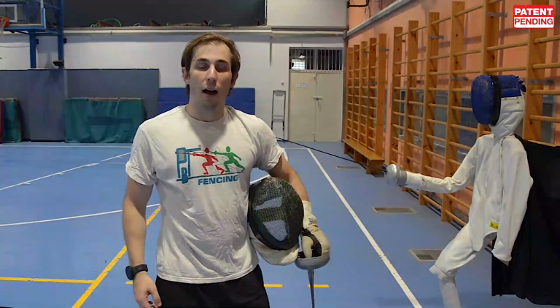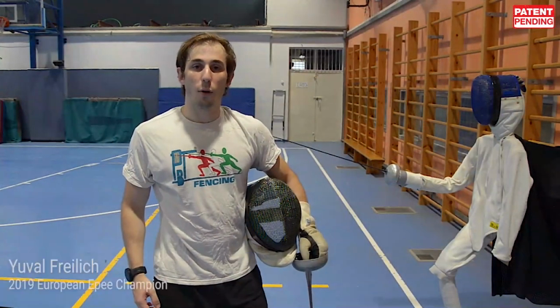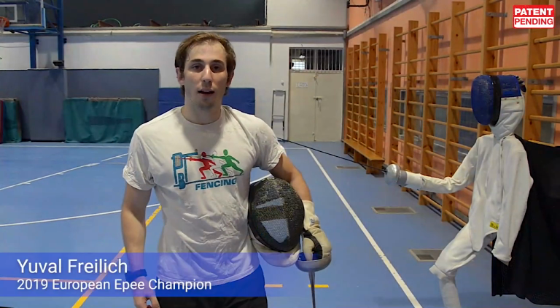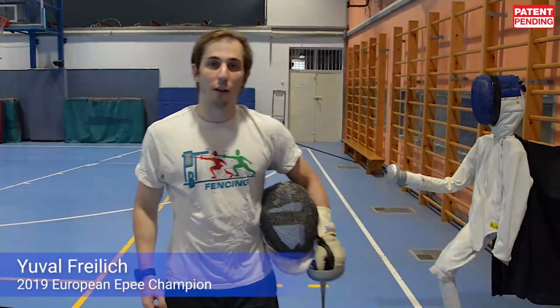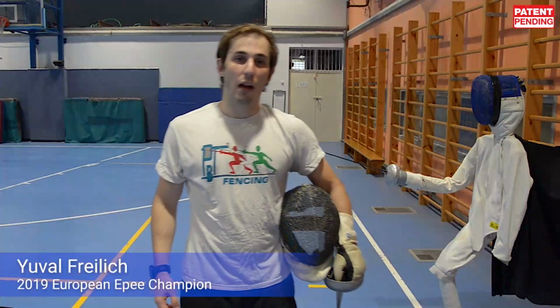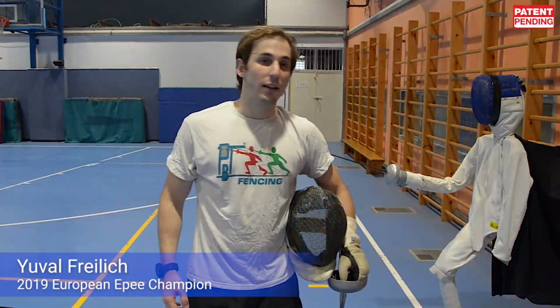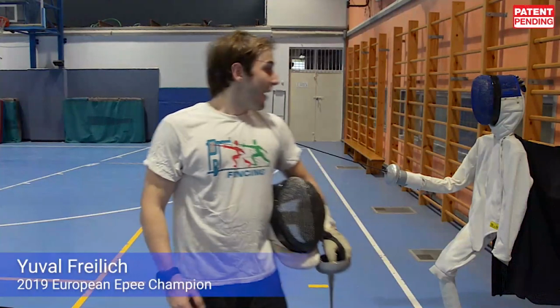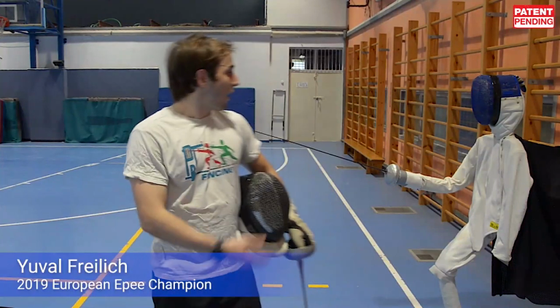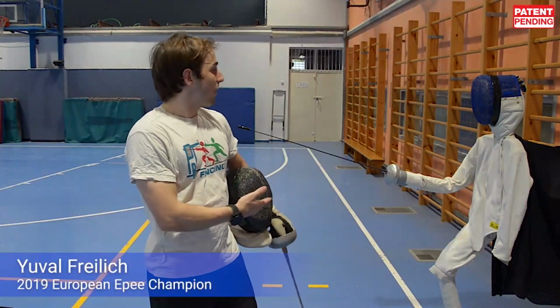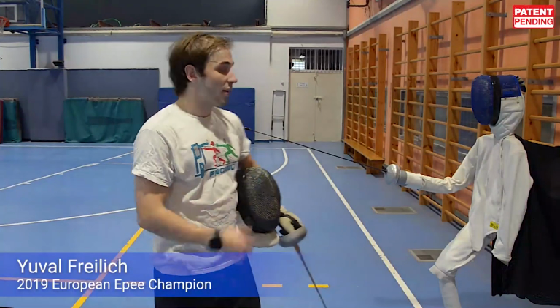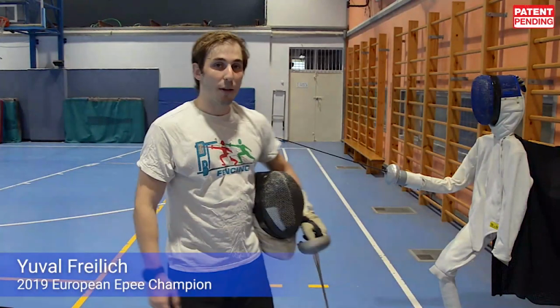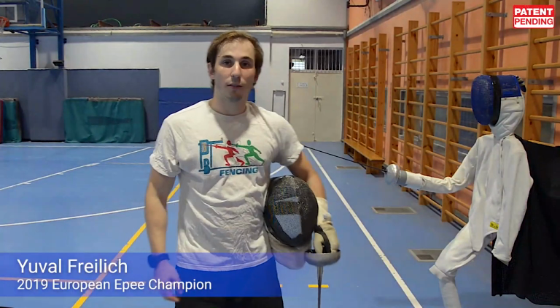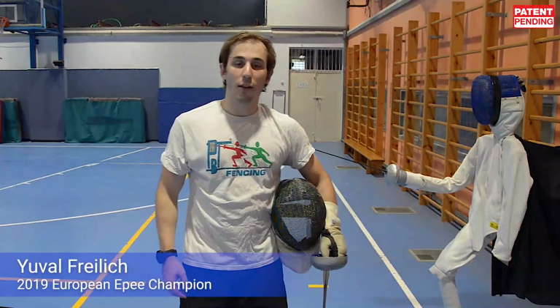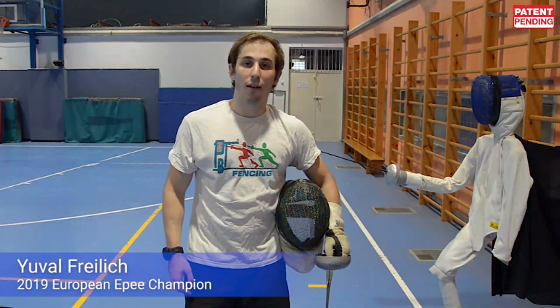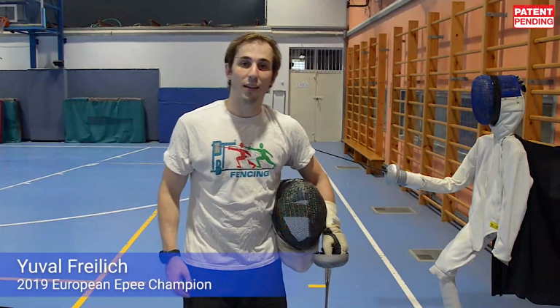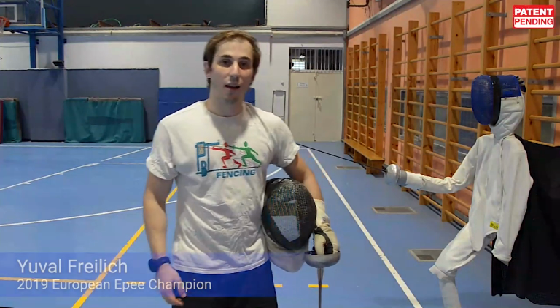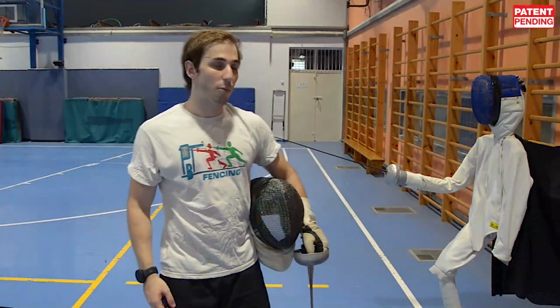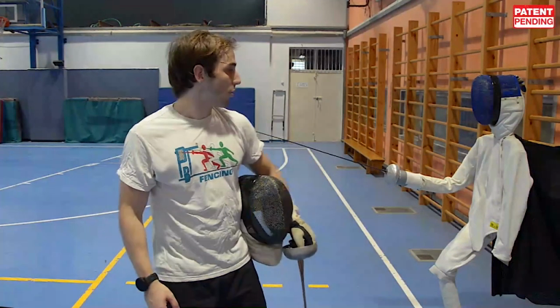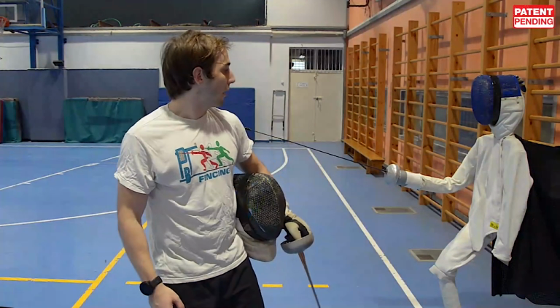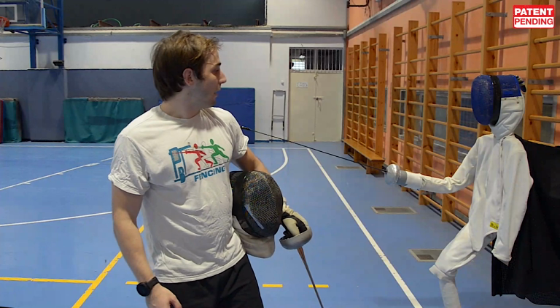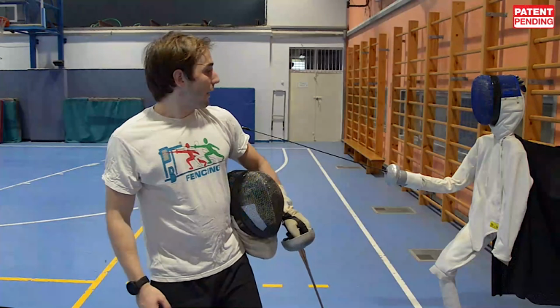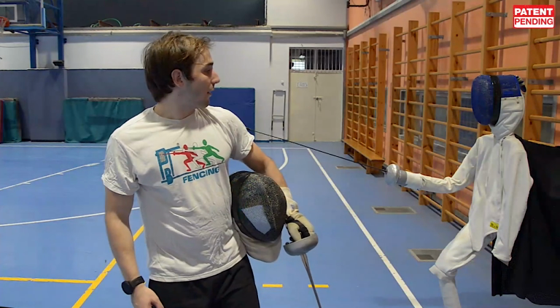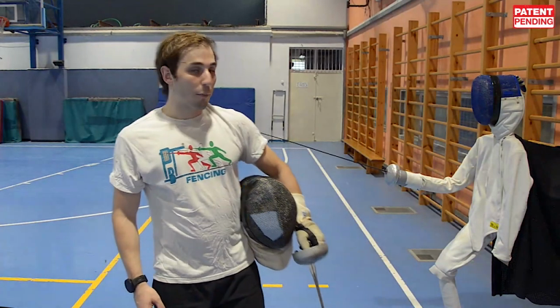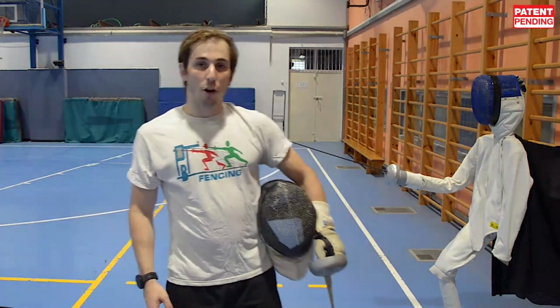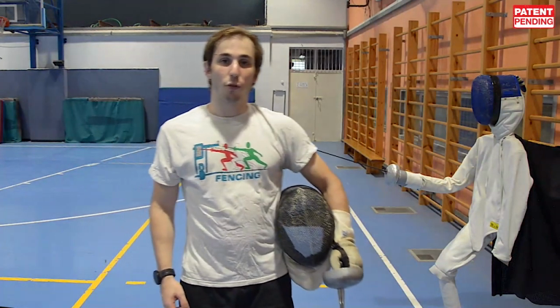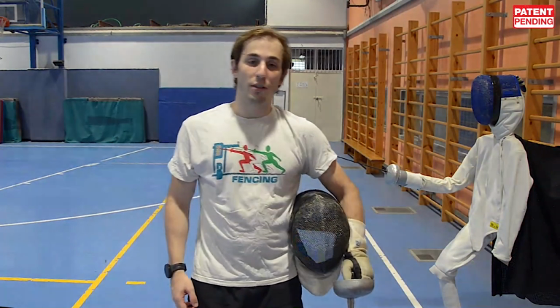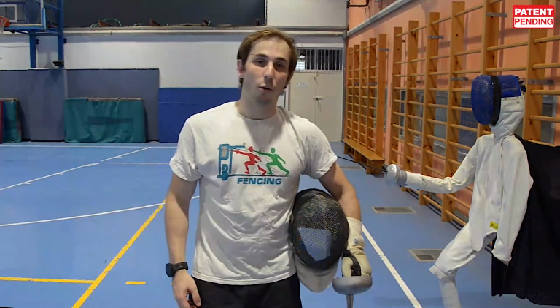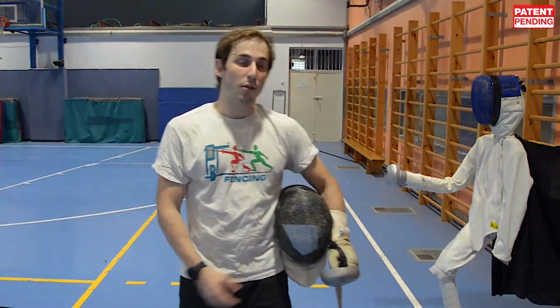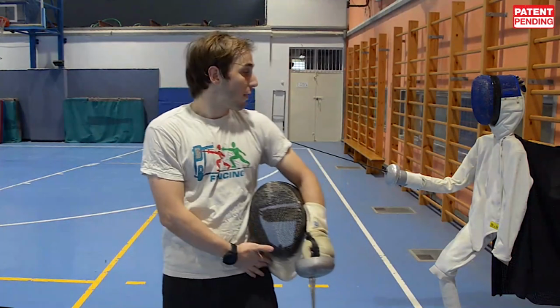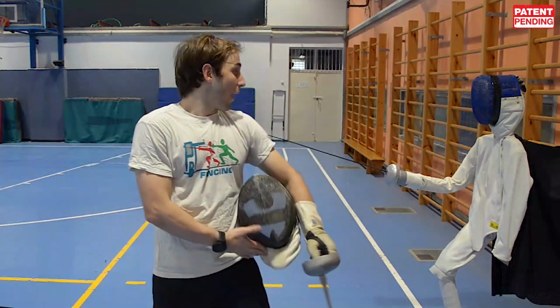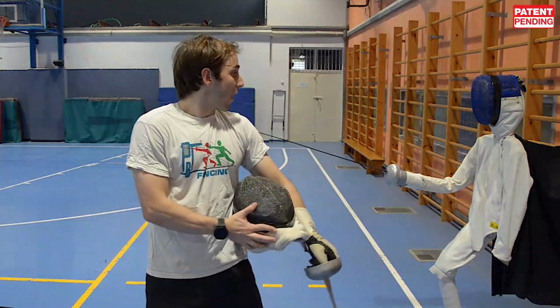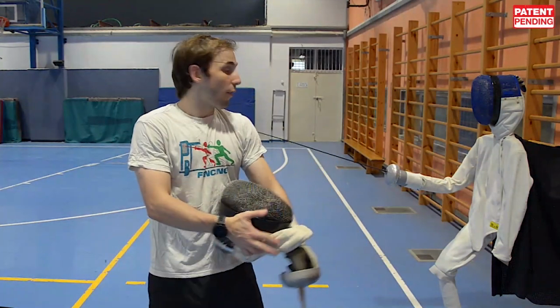Hi everyone, my name is Joval Freilich and I received this fencing dummy to add to my fencing exercises, to my regimen. I'm going to try to do a few drills and see how it works.